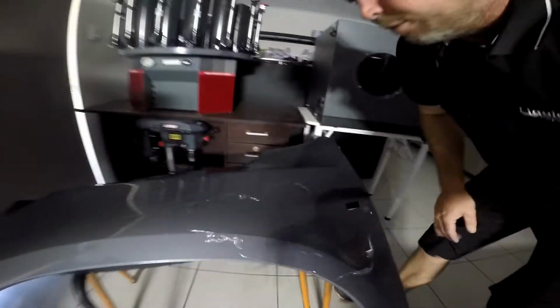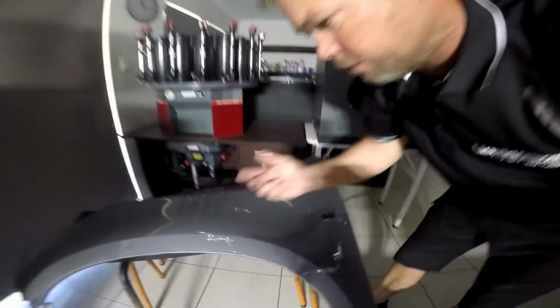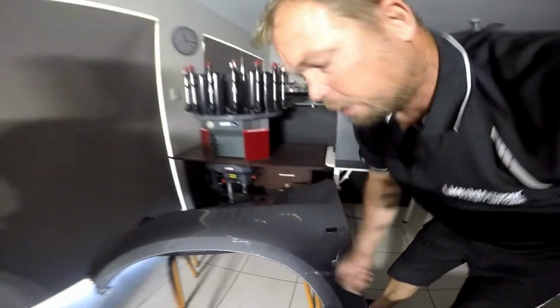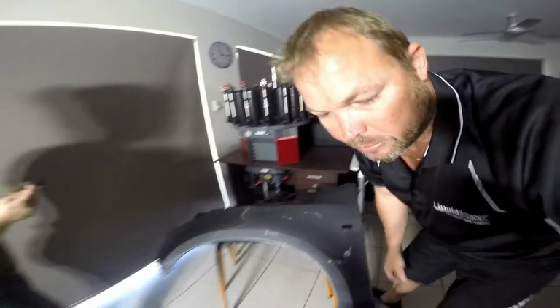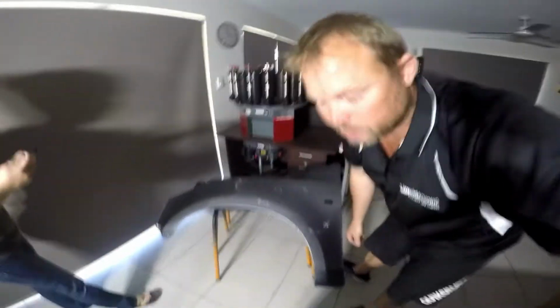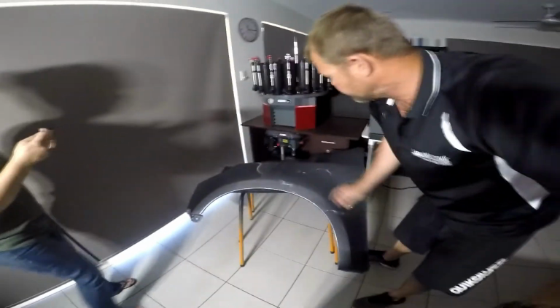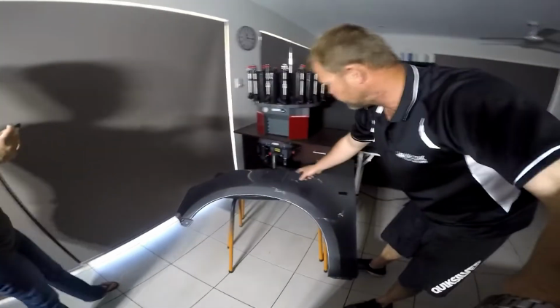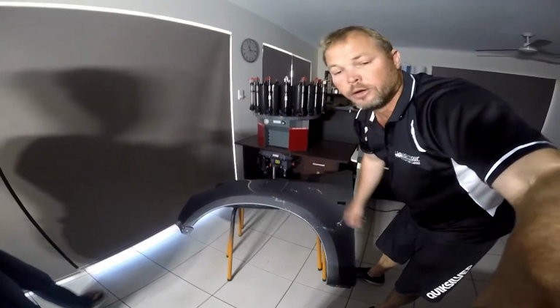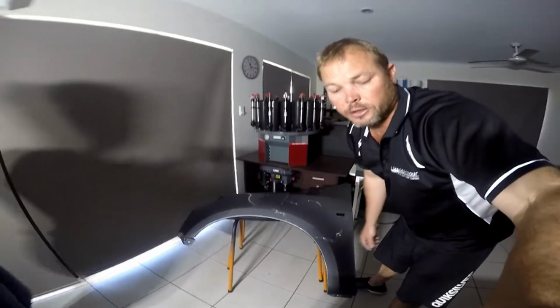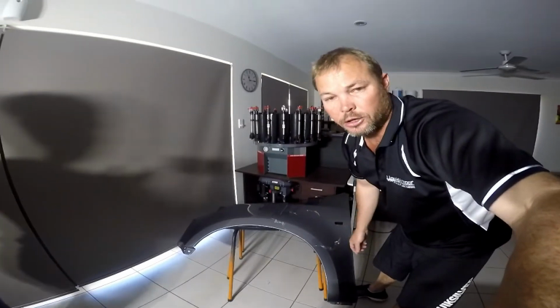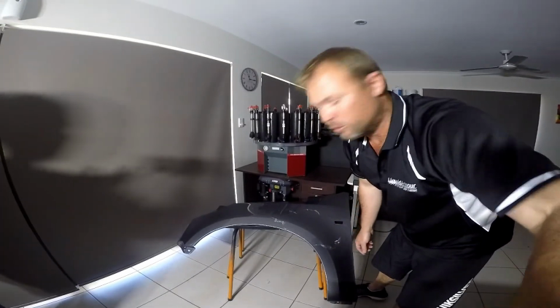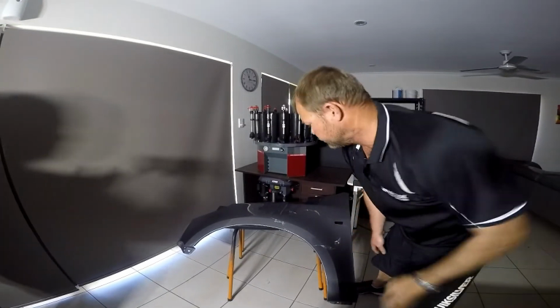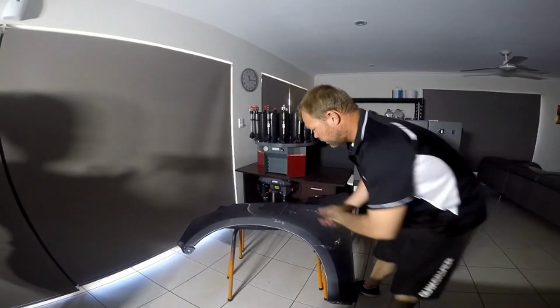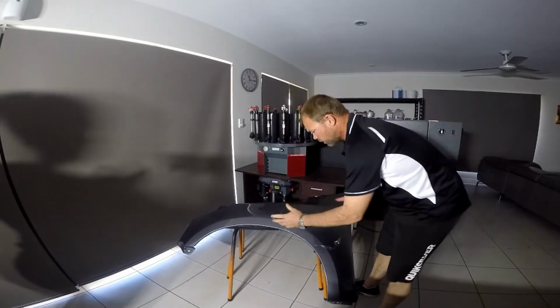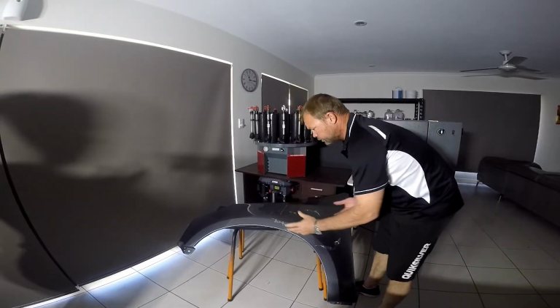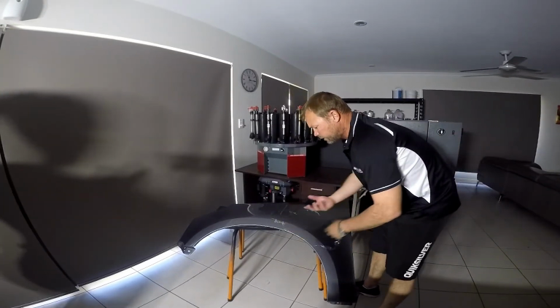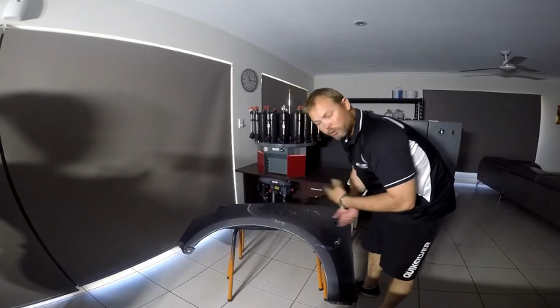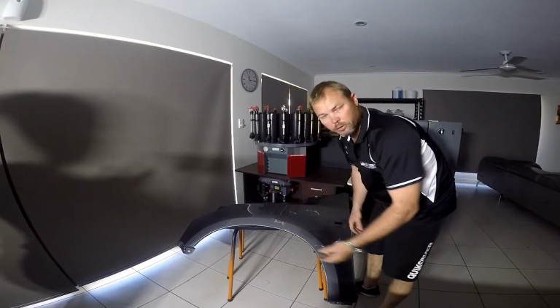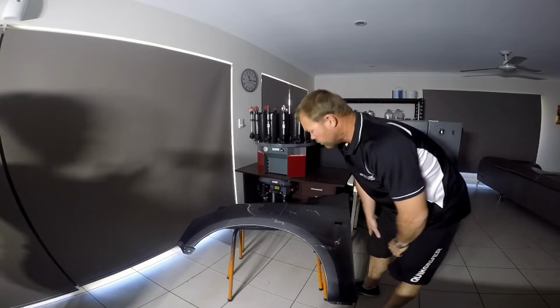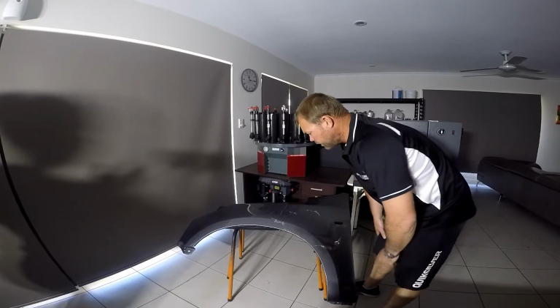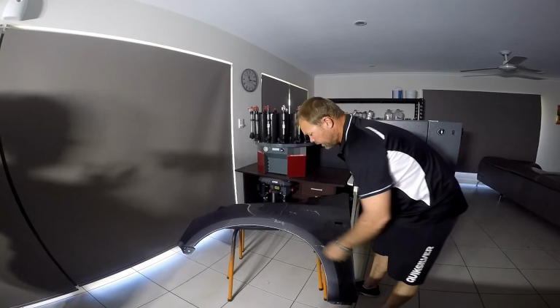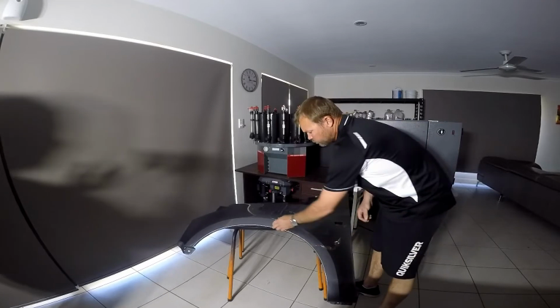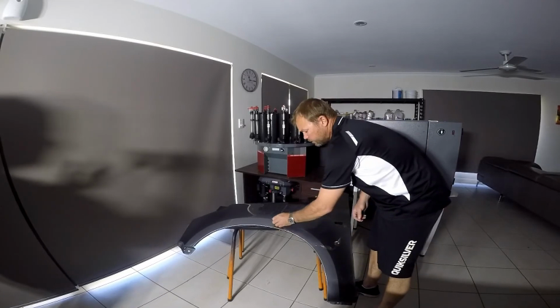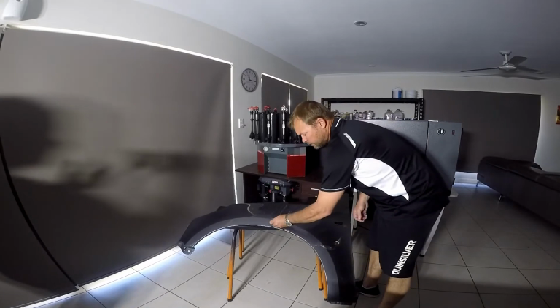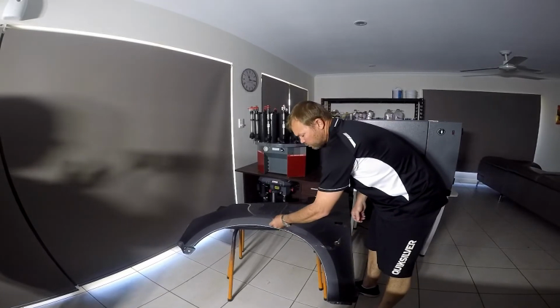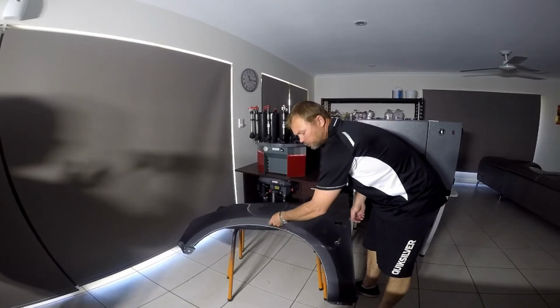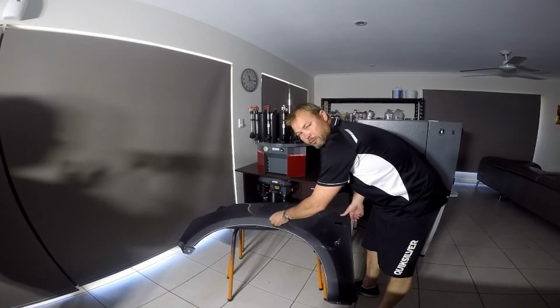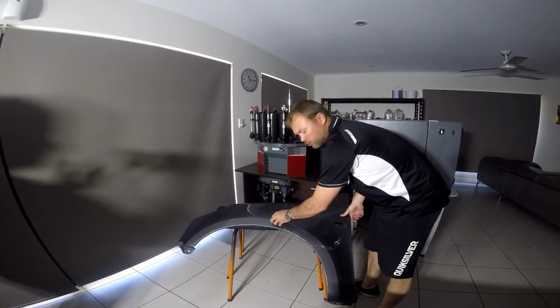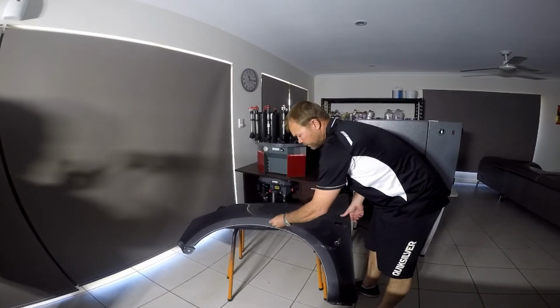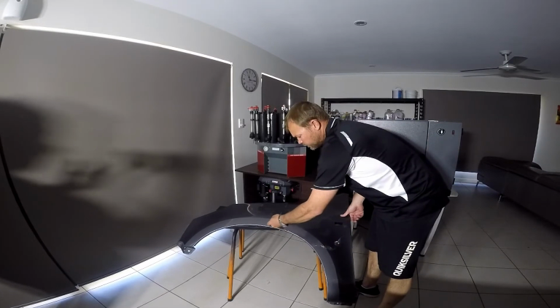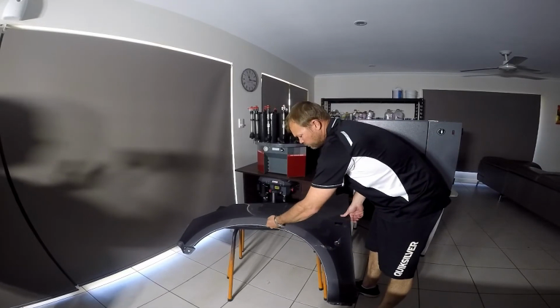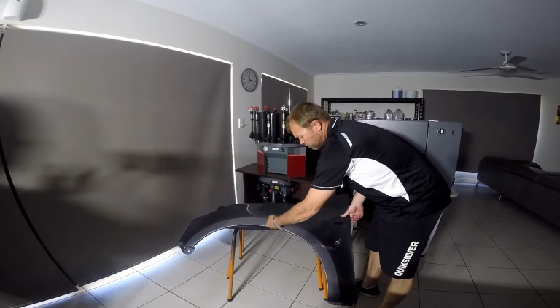The beauty about Liquid Armor H2O is that the thicker you do your layers, or the more layers you give it, the more durable it will be — and also the easier it will be to peel off the day you decide to remove it.